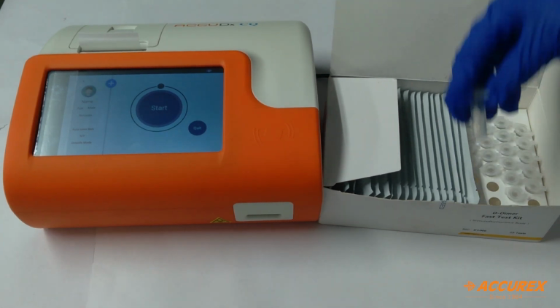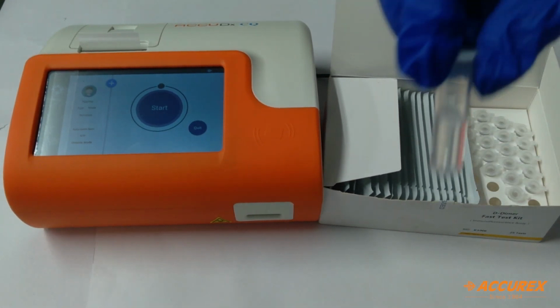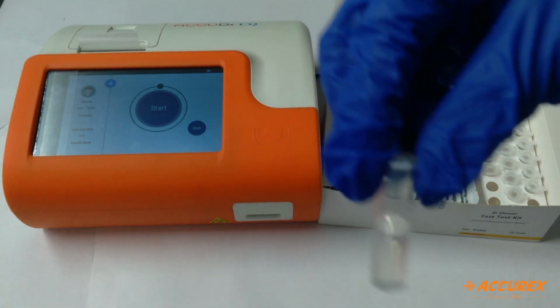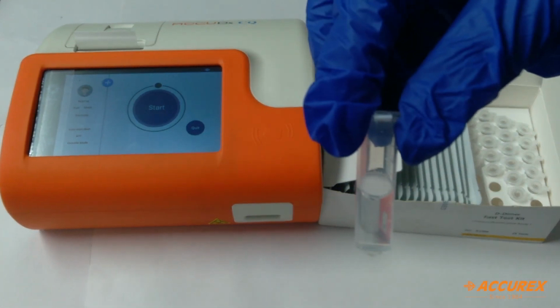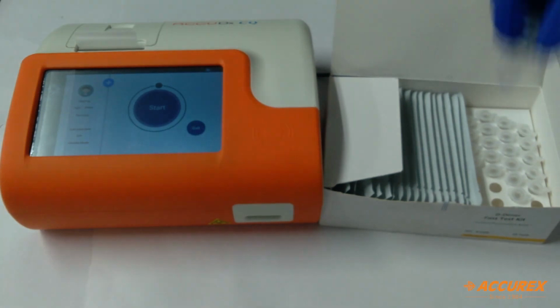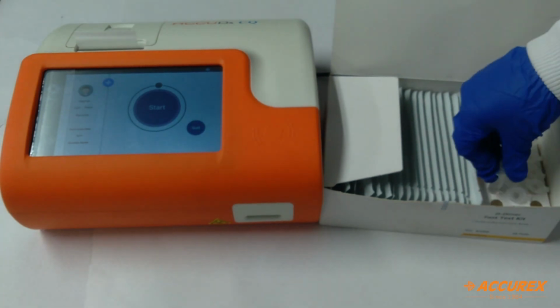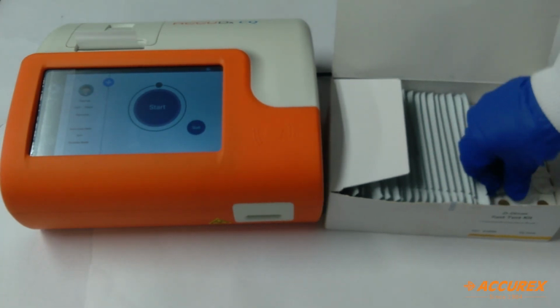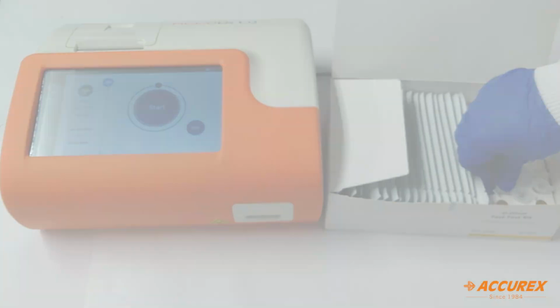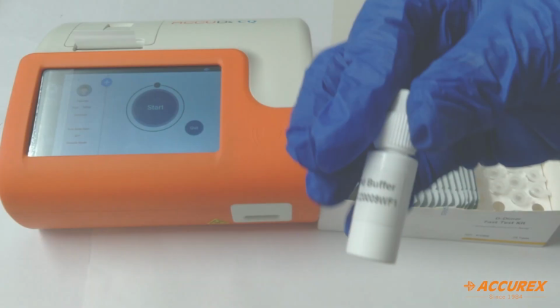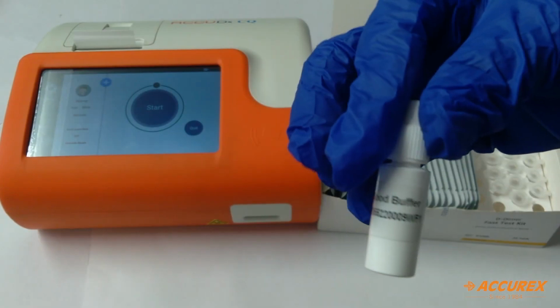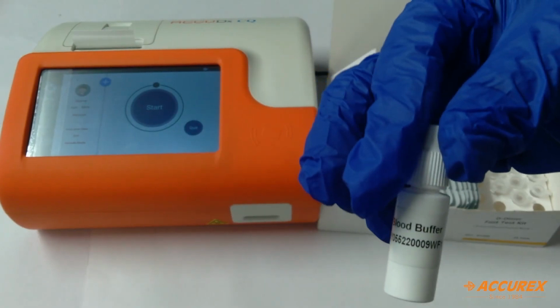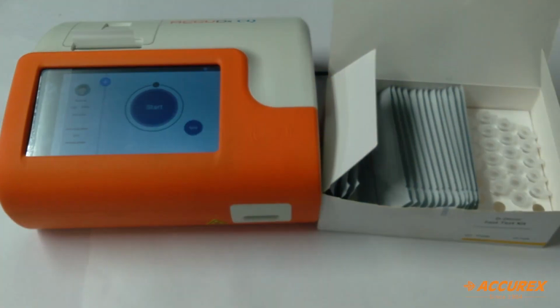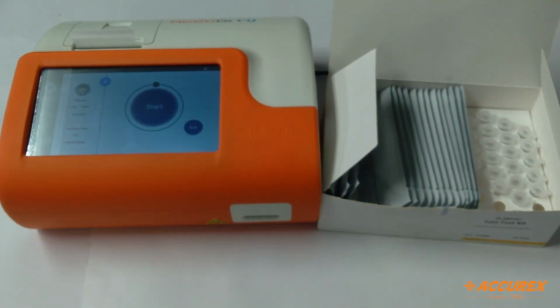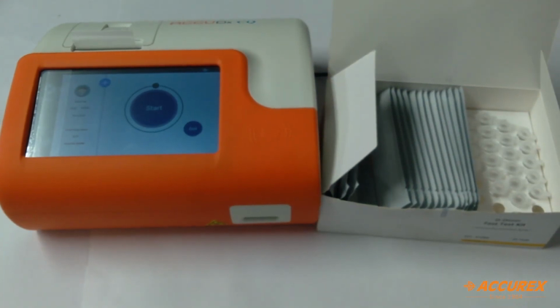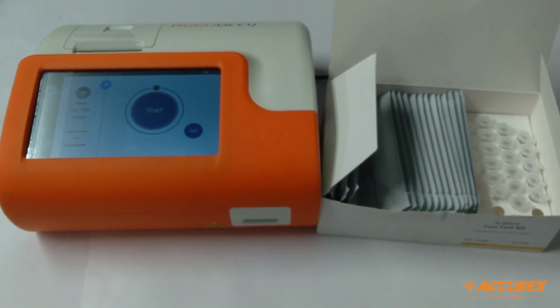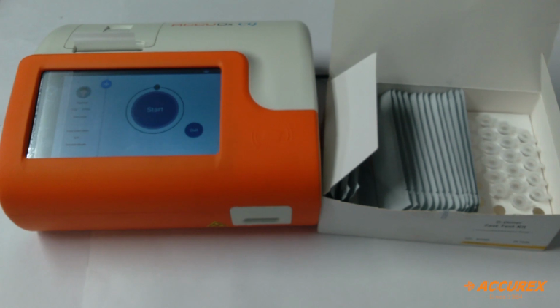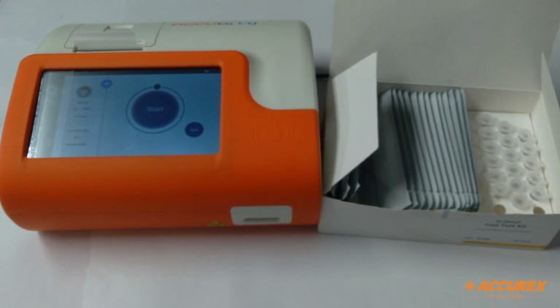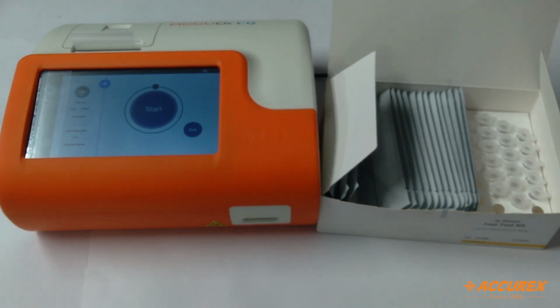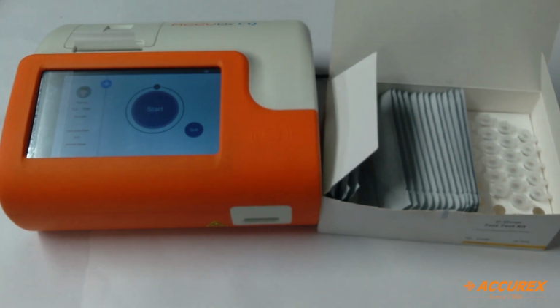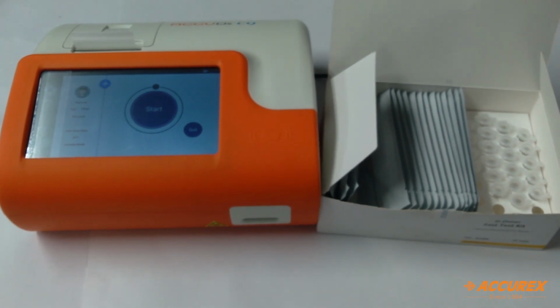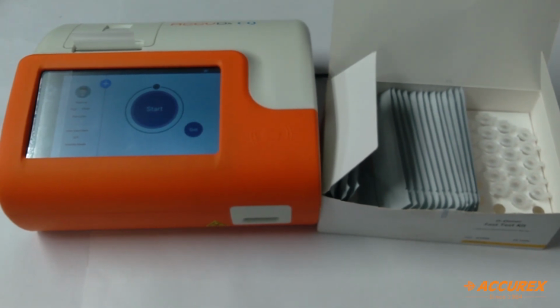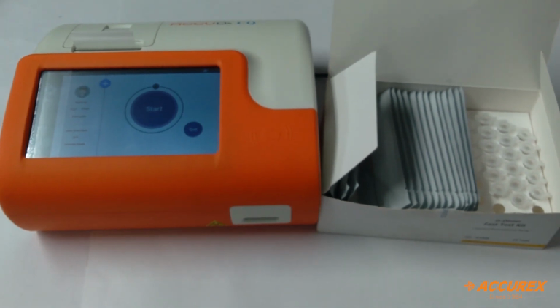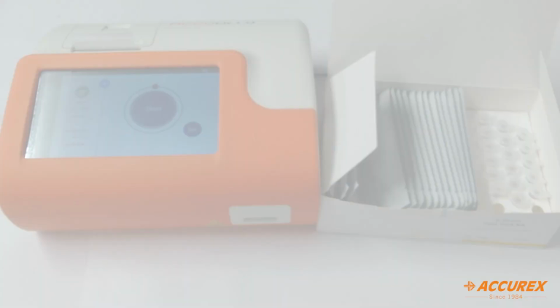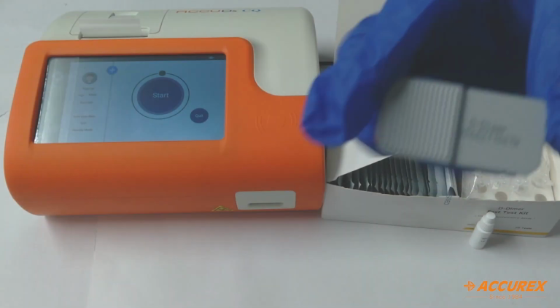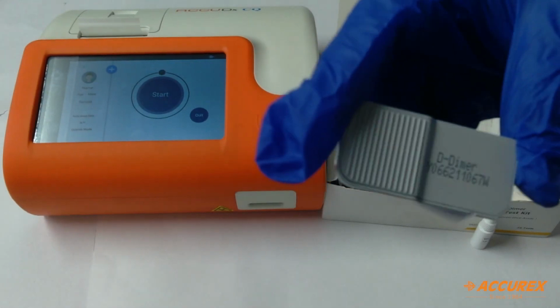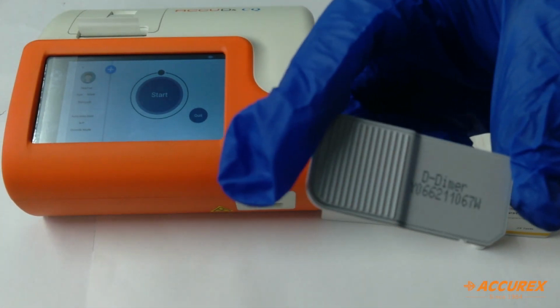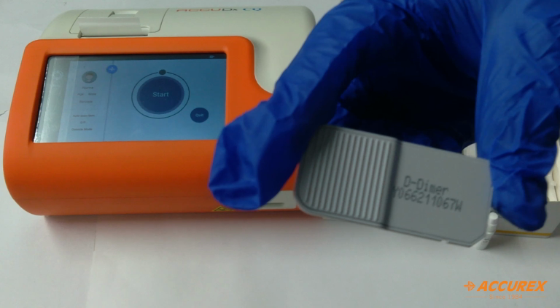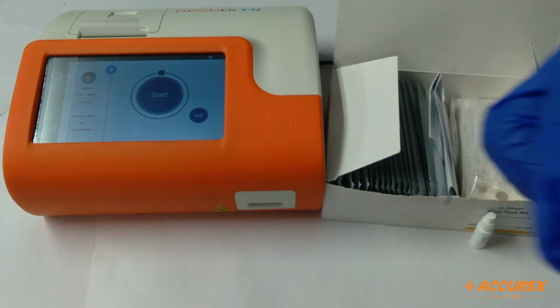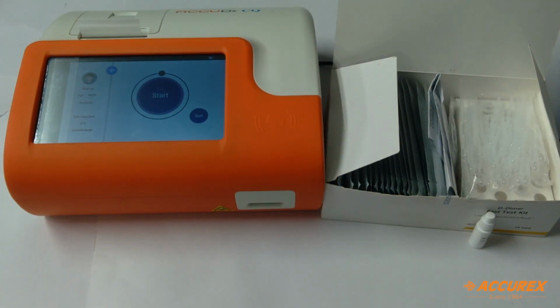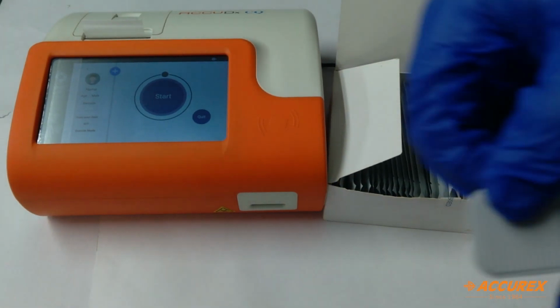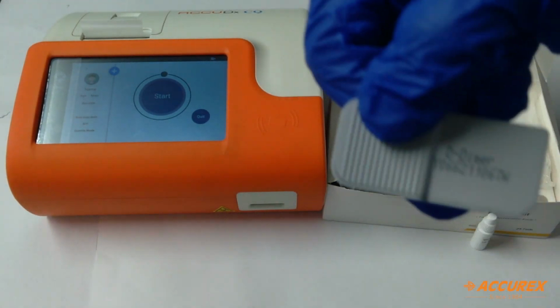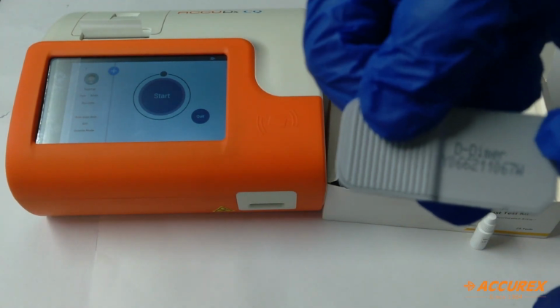These are the diluents. There is one buffer — when we use whole blood, we need to pour one drop of buffer in the kit. This is the SD card, so we'll insert this SD card in the SD card slot given on the left side.